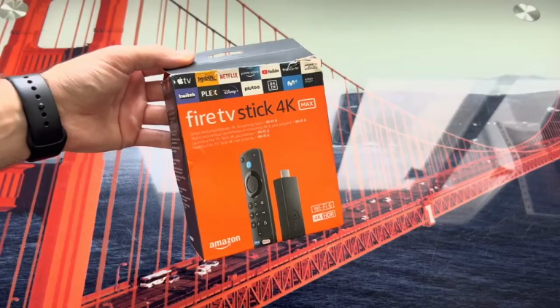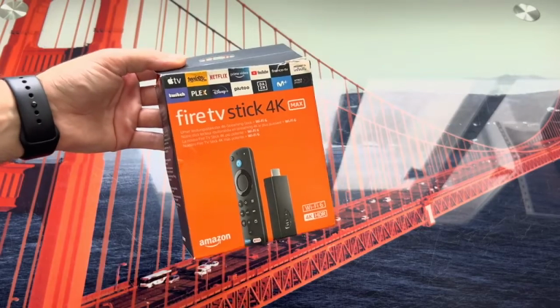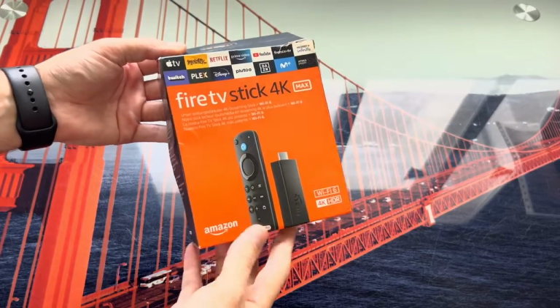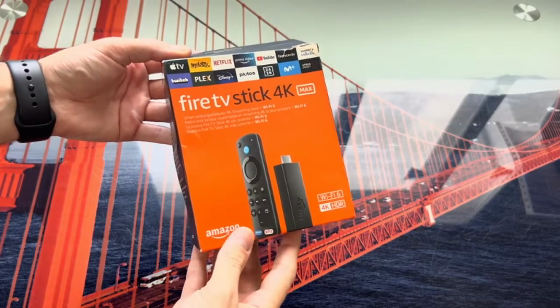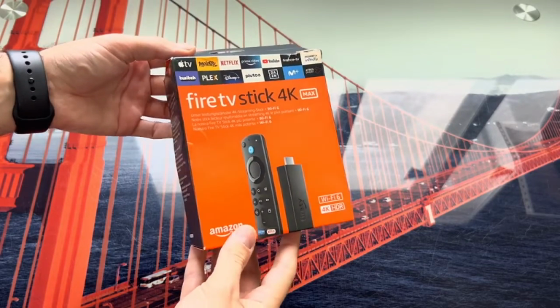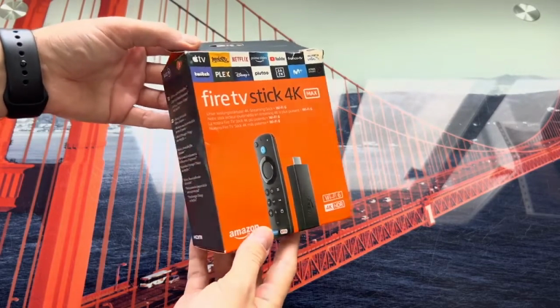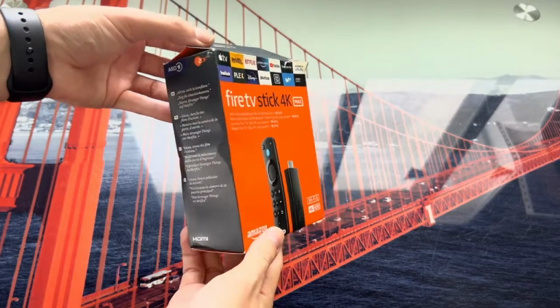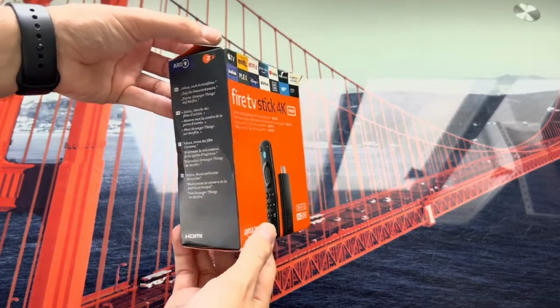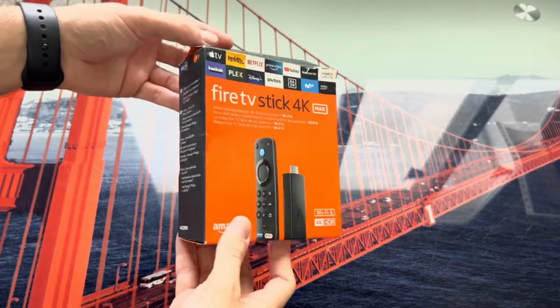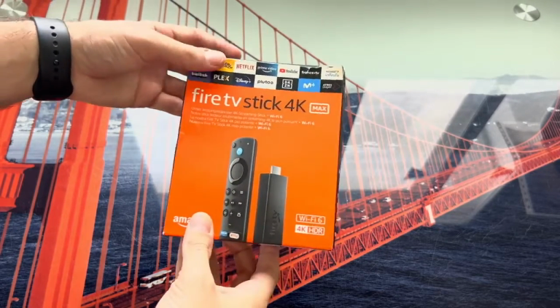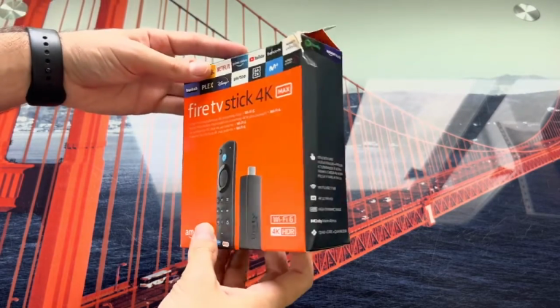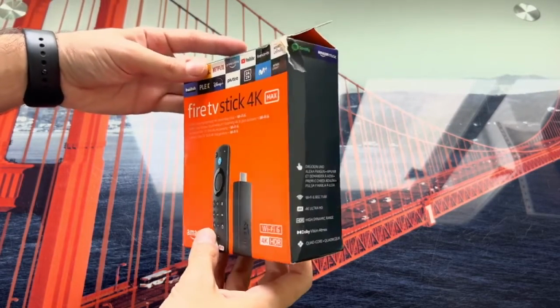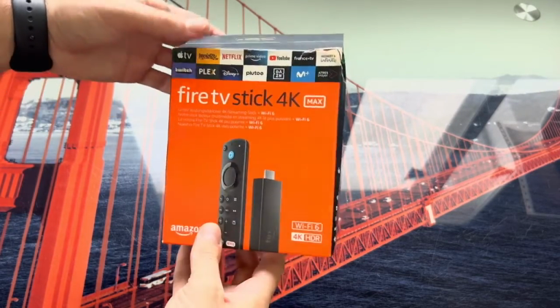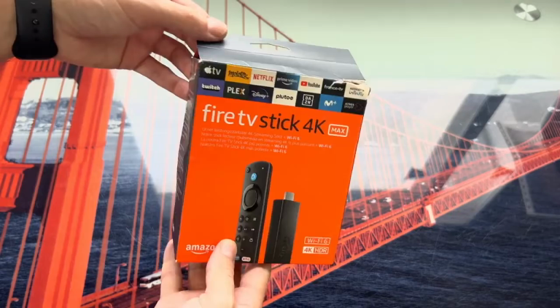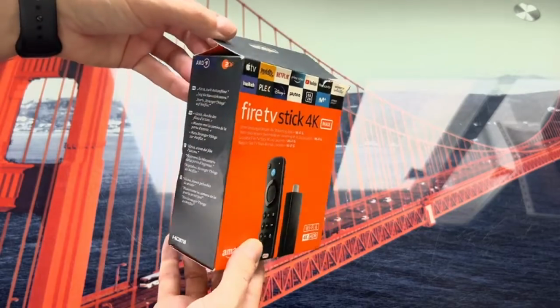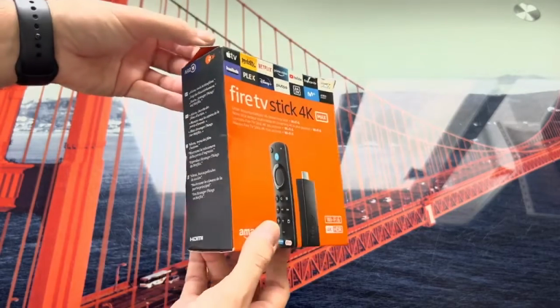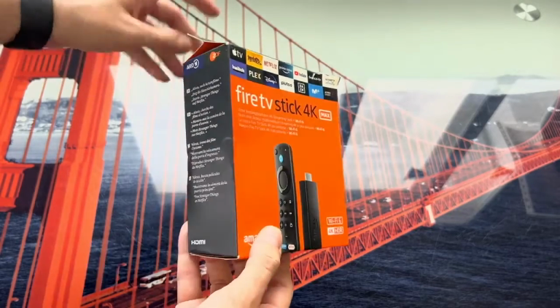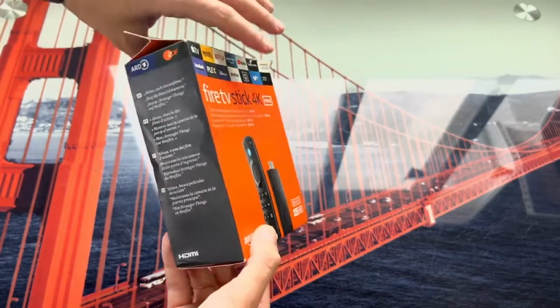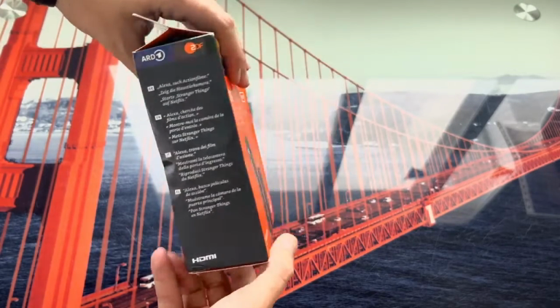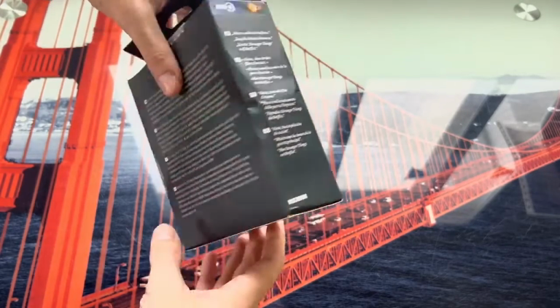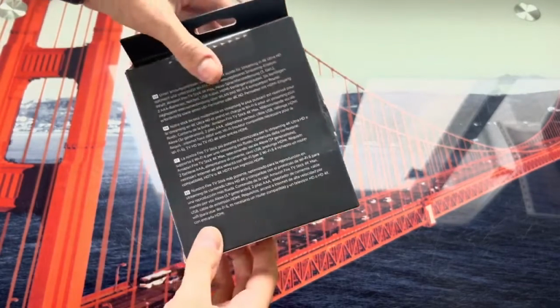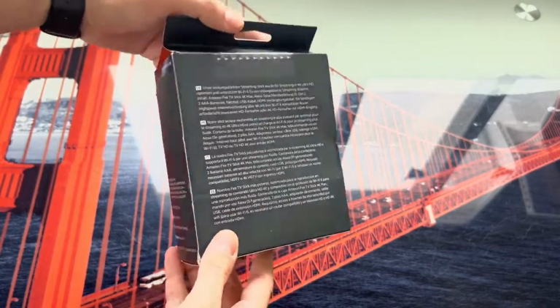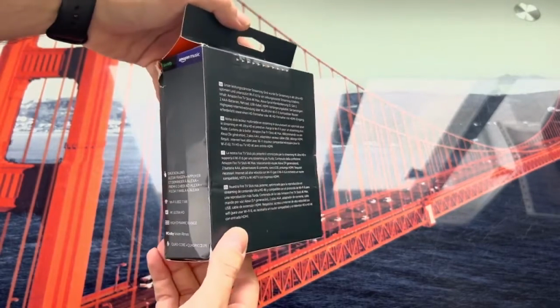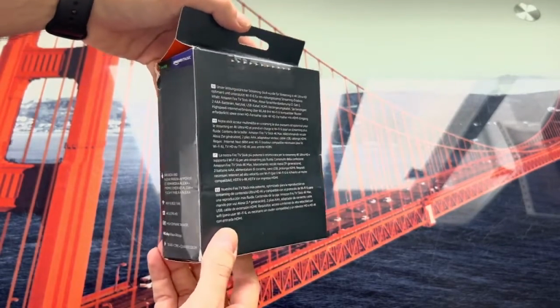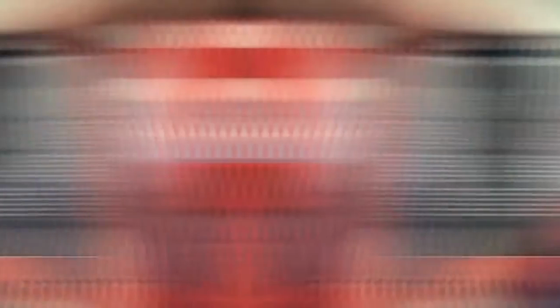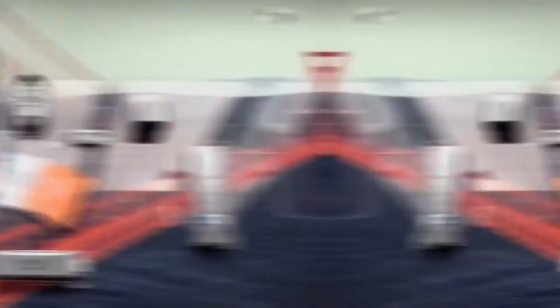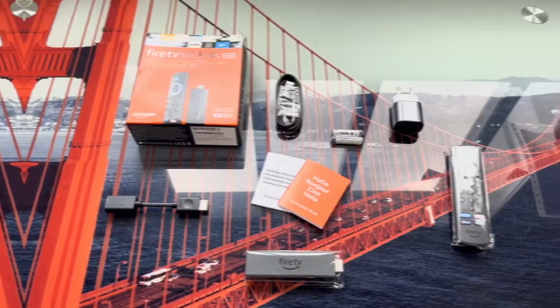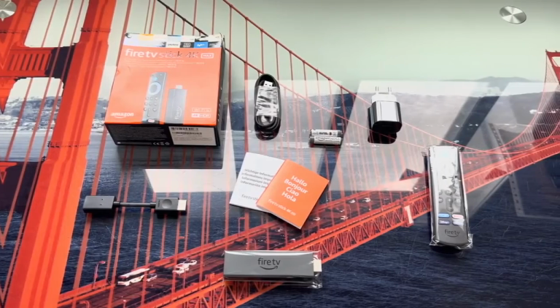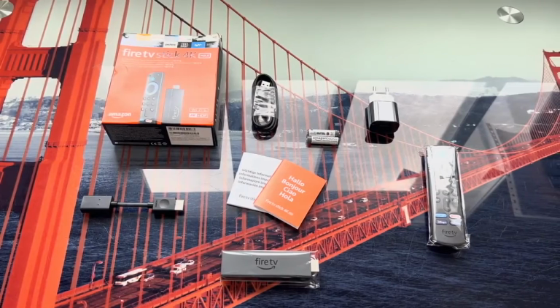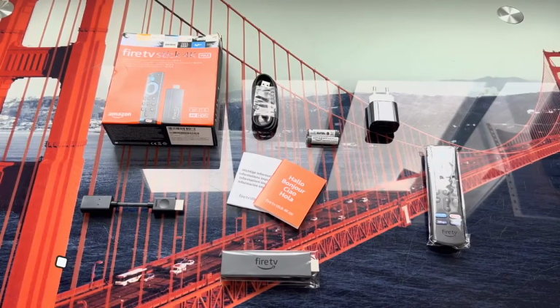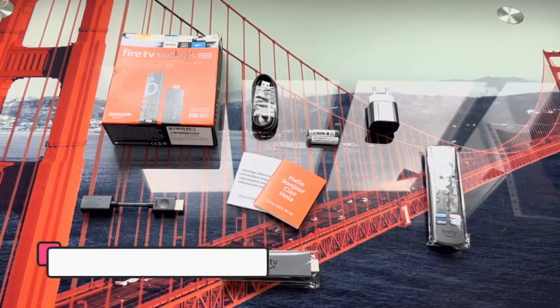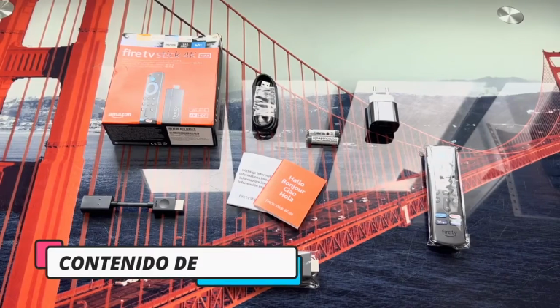Hello everyone. In this video we are going to take a look at the installation and setup of an Amazon Fire TV Stick — in this case the 4K Max. First of all, let's look at the contents of the box.